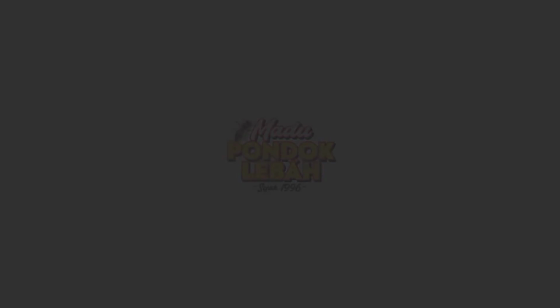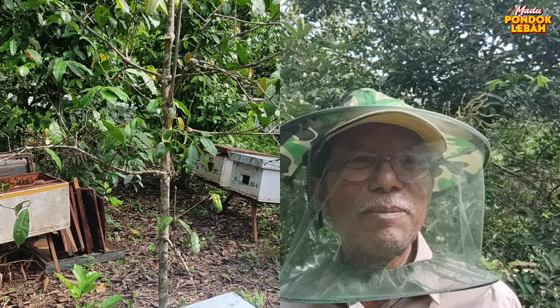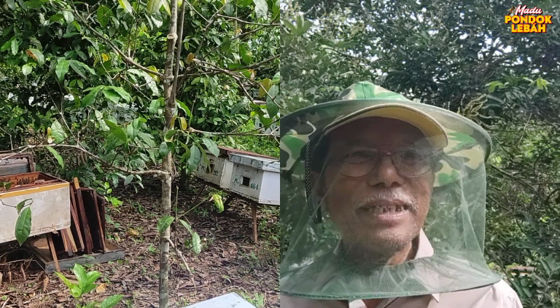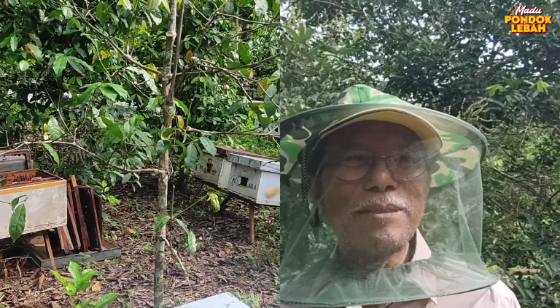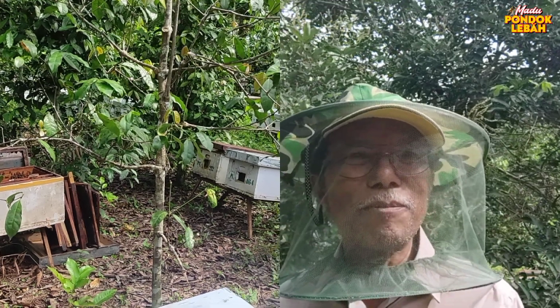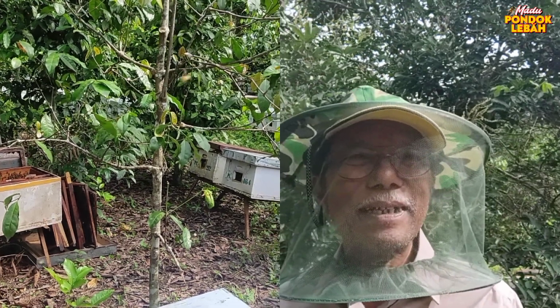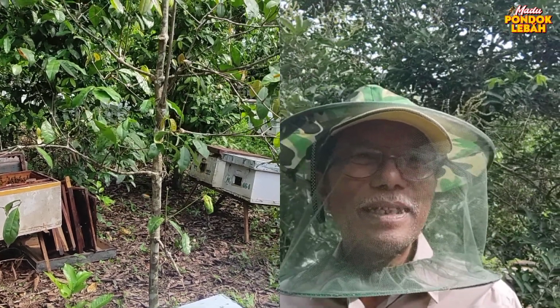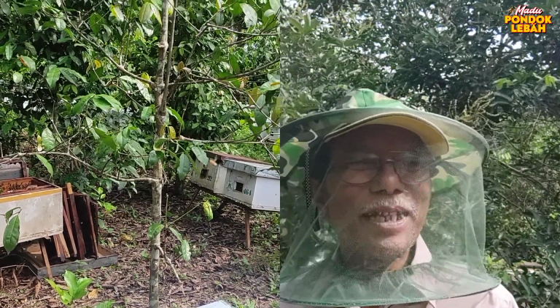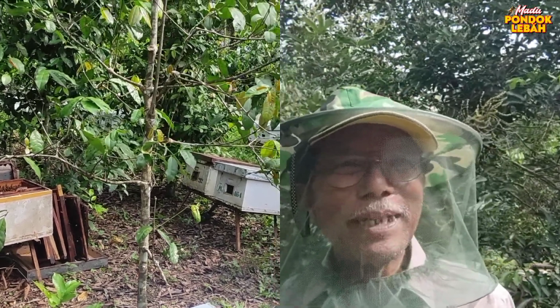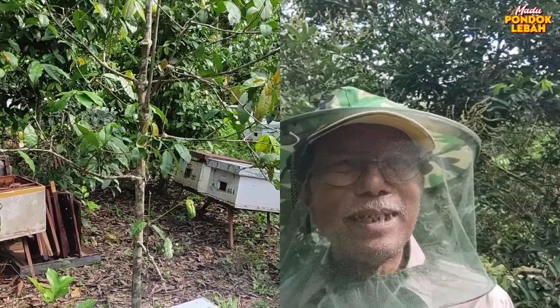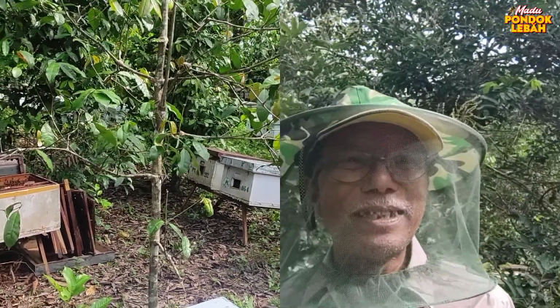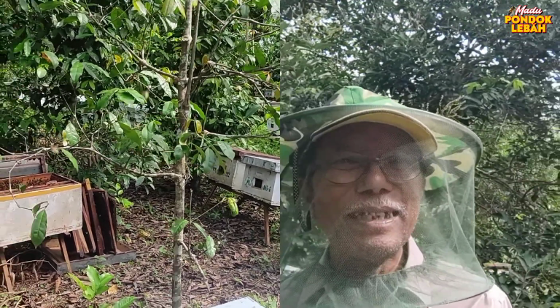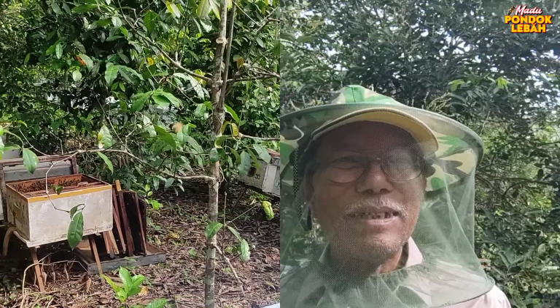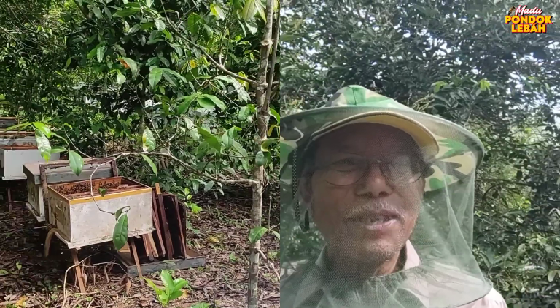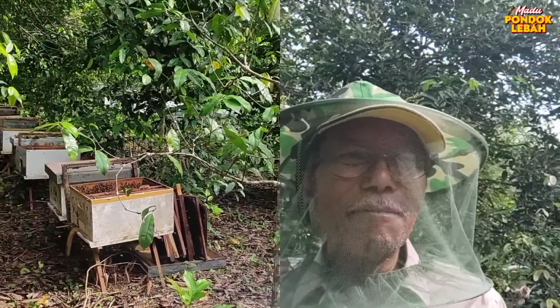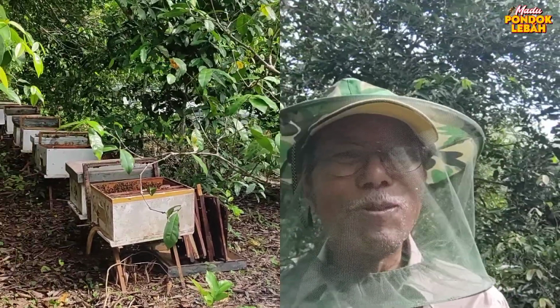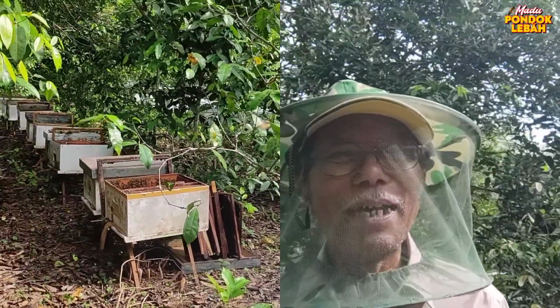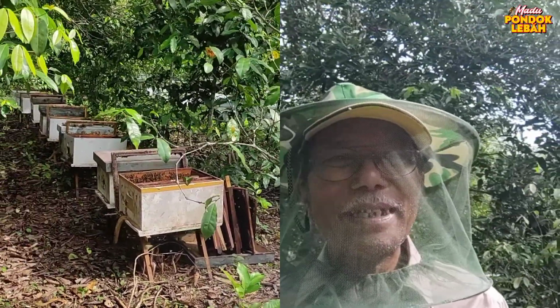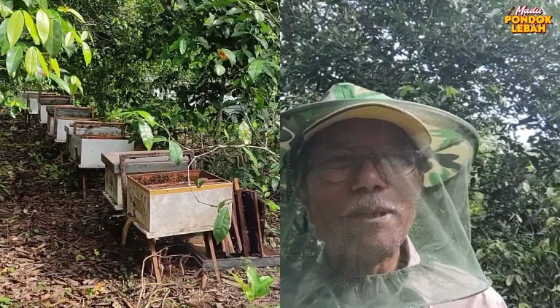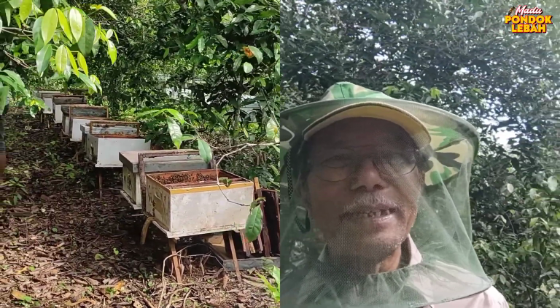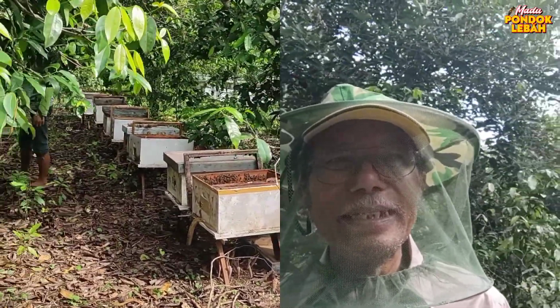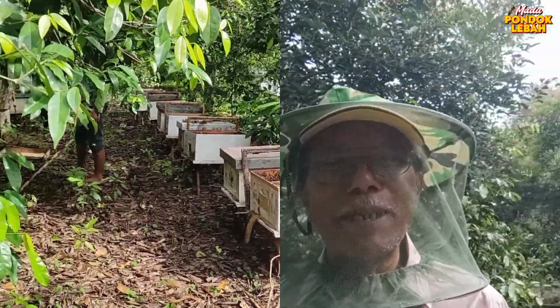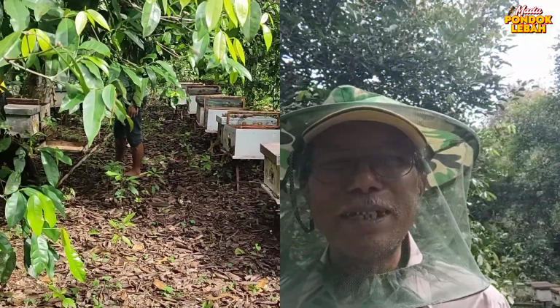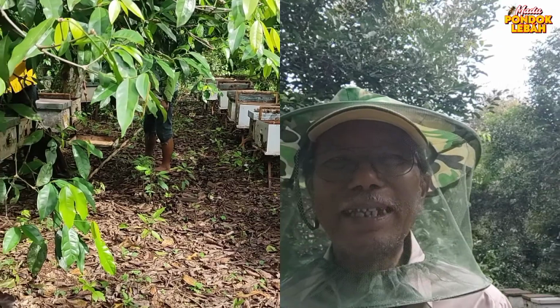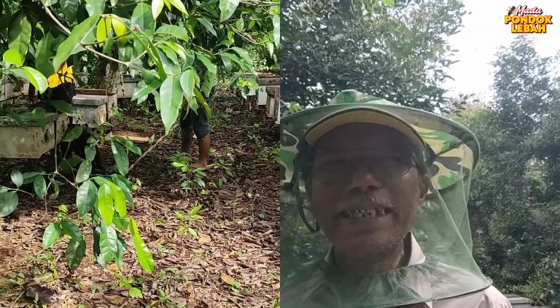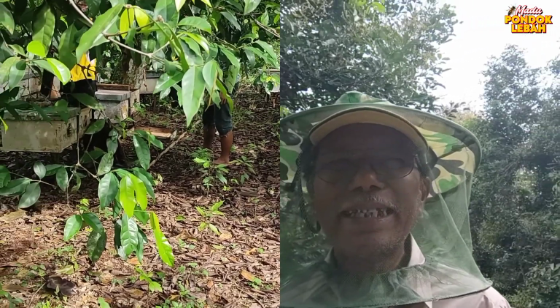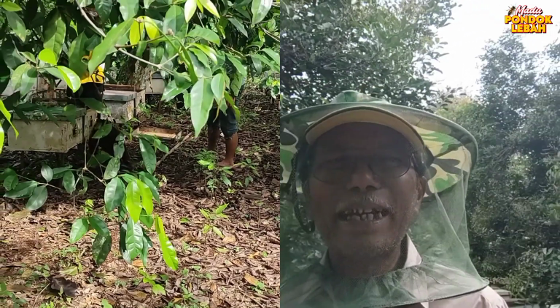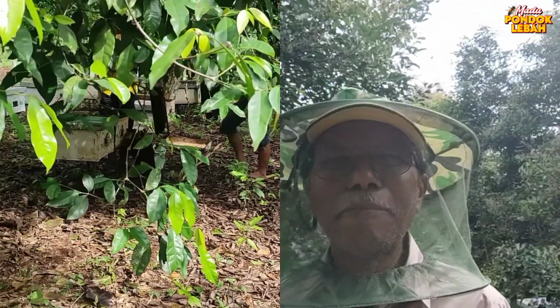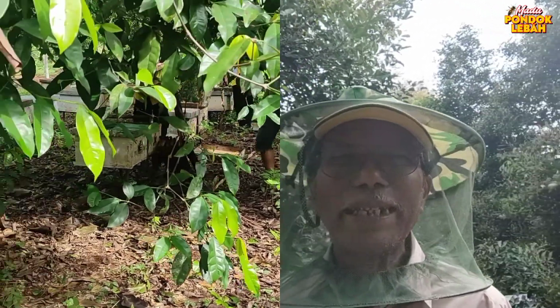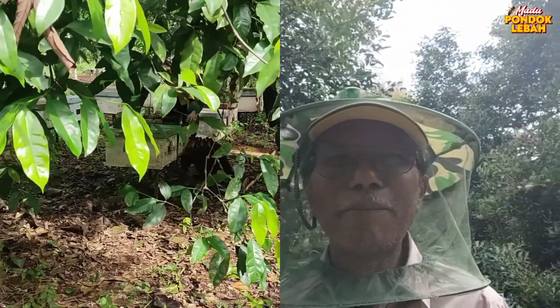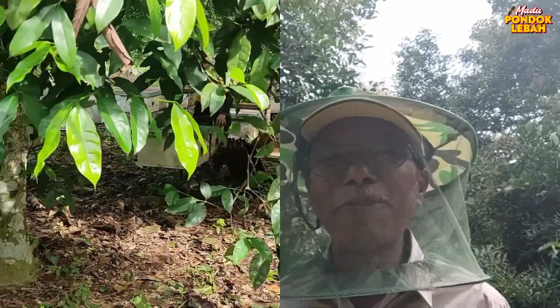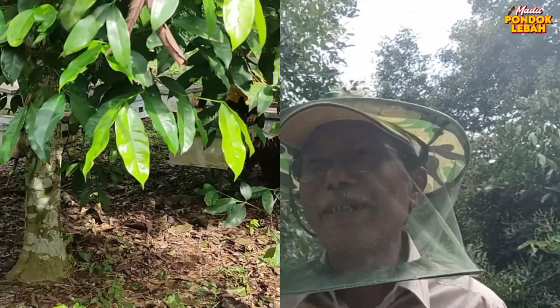Selamat pagi sahabat Pondo Lebah. Kita sudah sampai di lokasi peternakan lebah Pondo Lebah. Kita berada di Desa Beledung. Kali ini kita panen madu rambutan yang kedua.